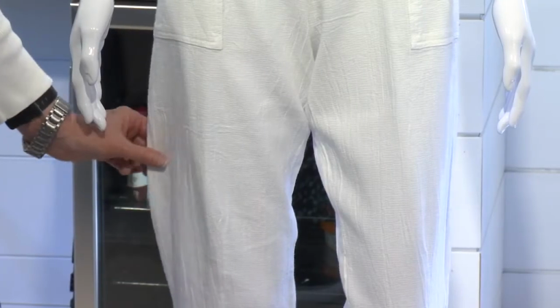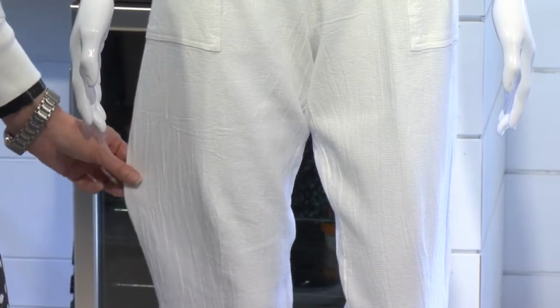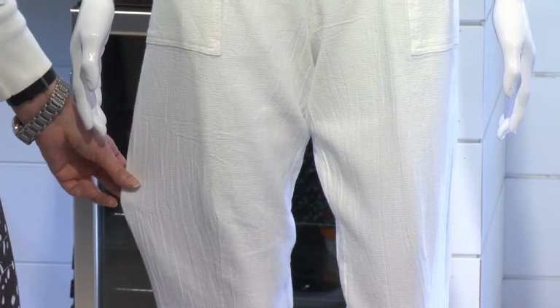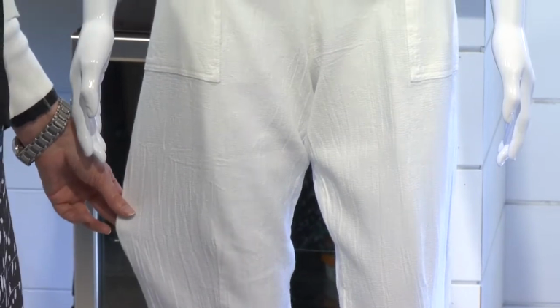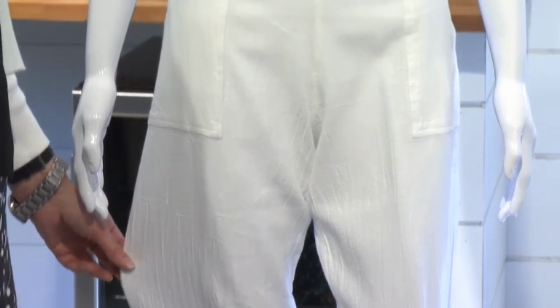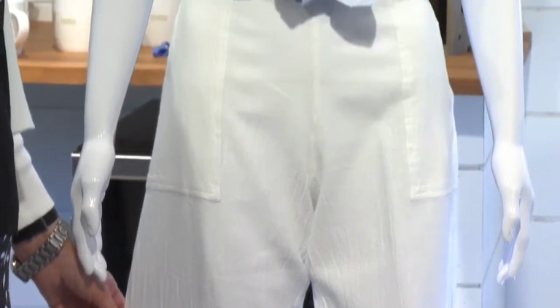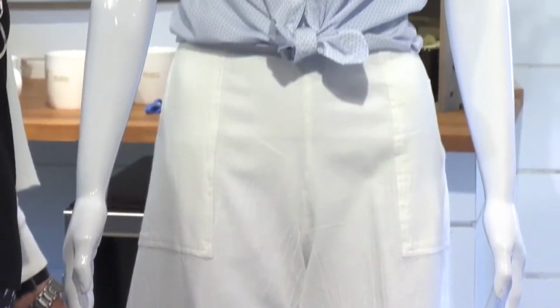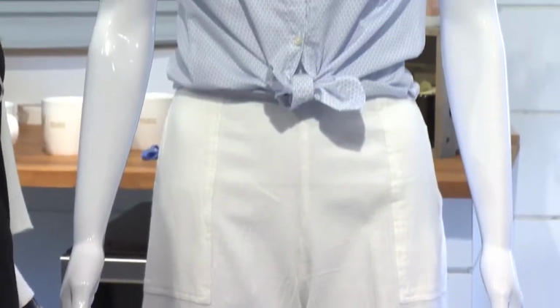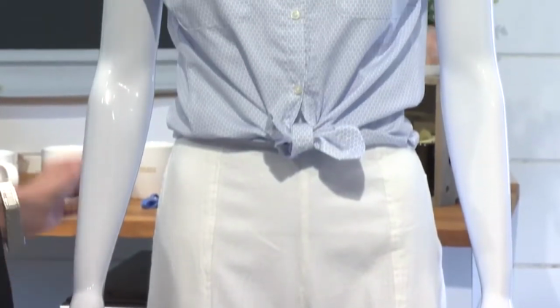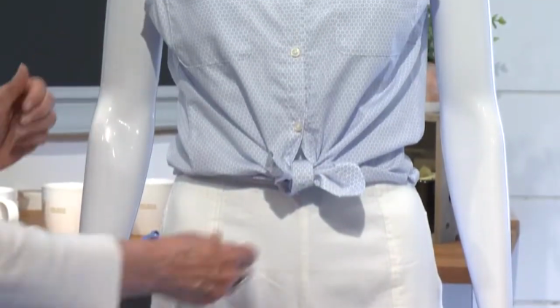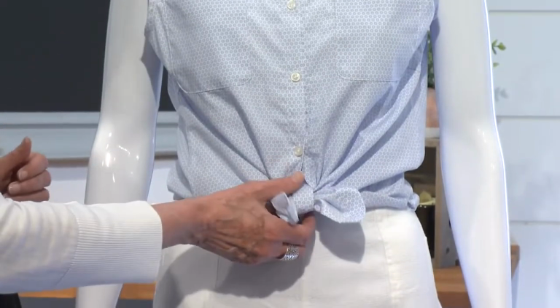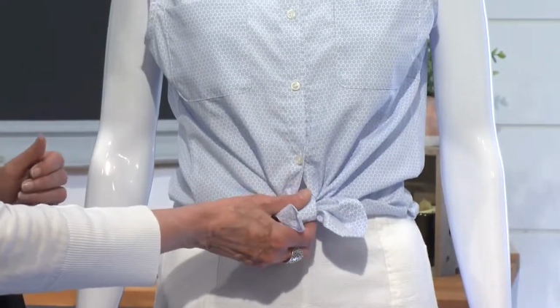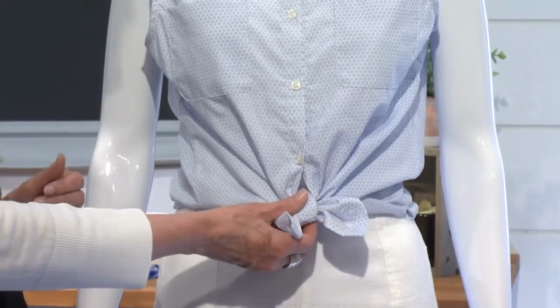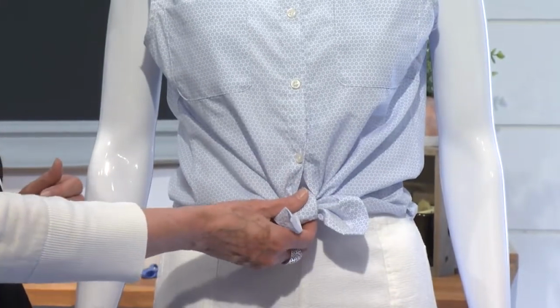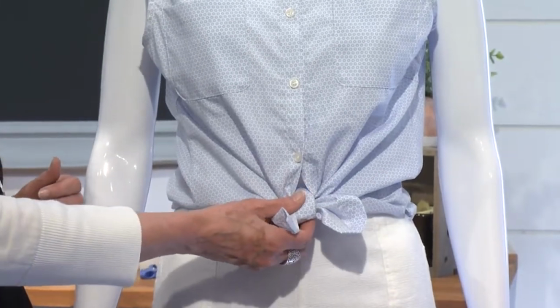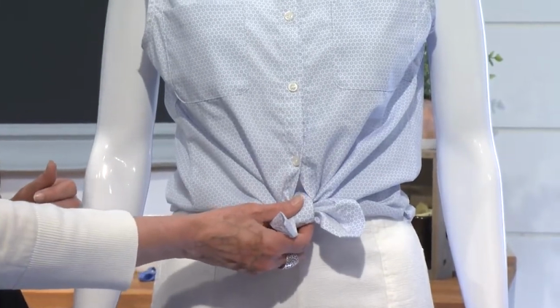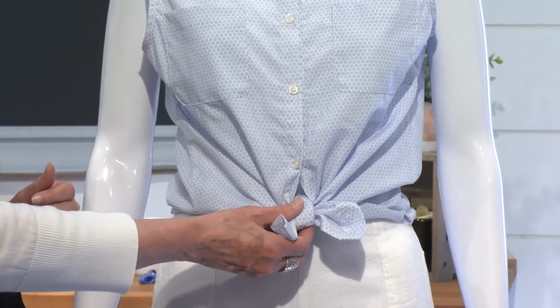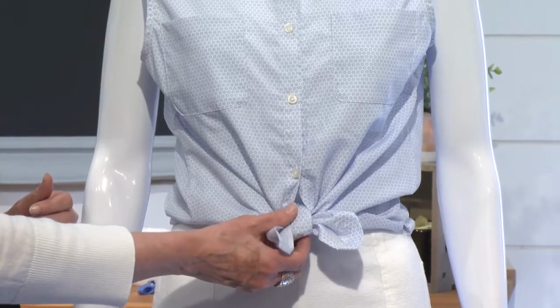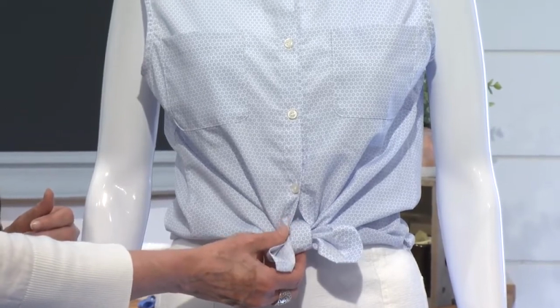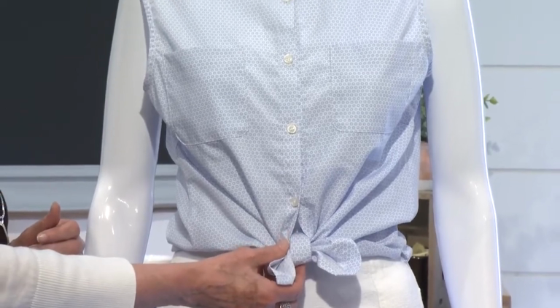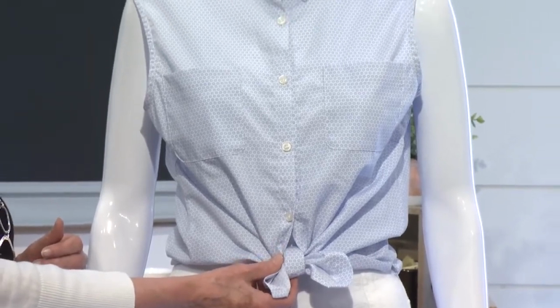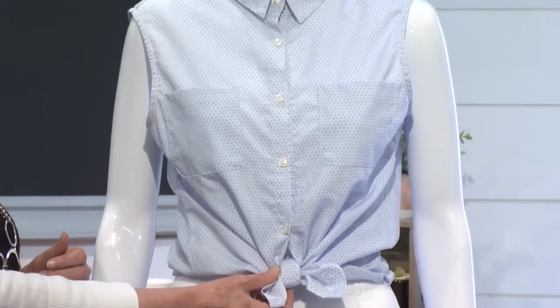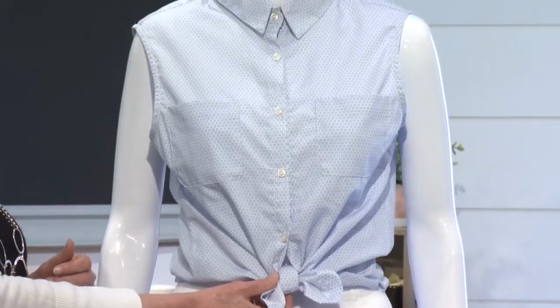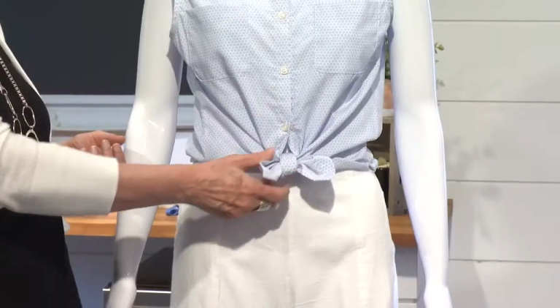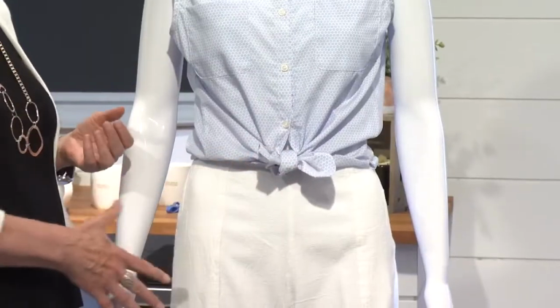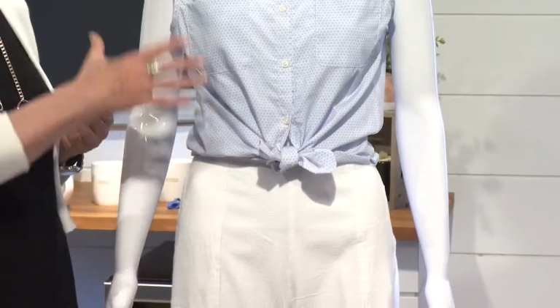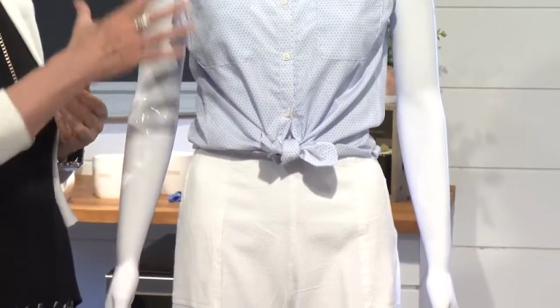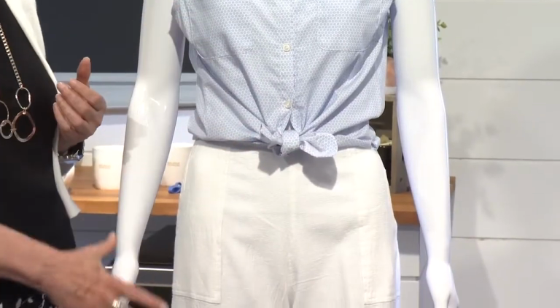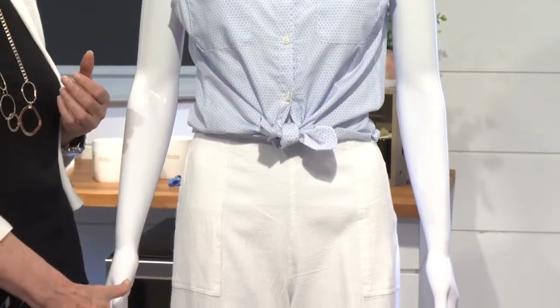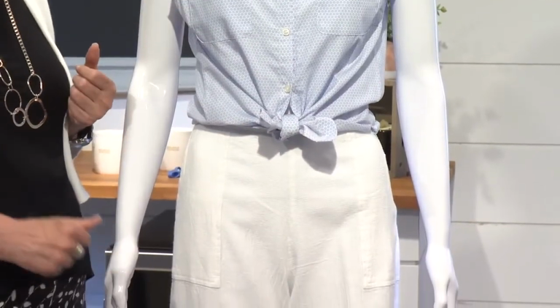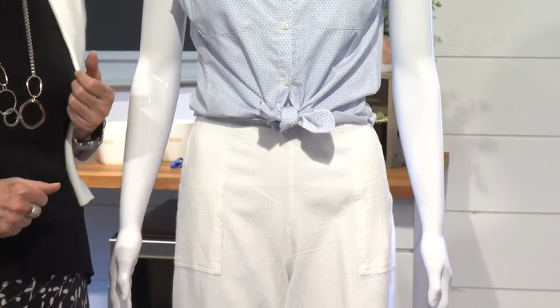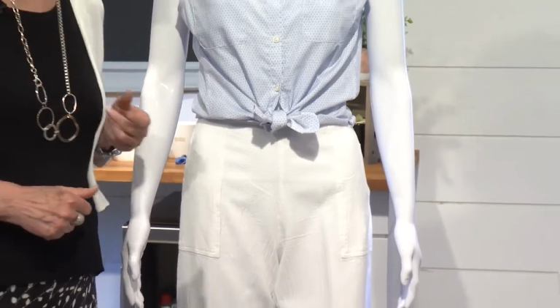For the top, I've paired it with this really fun blouse. But instead of trying to decide — do I want to tuck the blouse in or leave it untucked? — I've actually just tied it at the bottom. So now you've got a cute, stylish outfit.